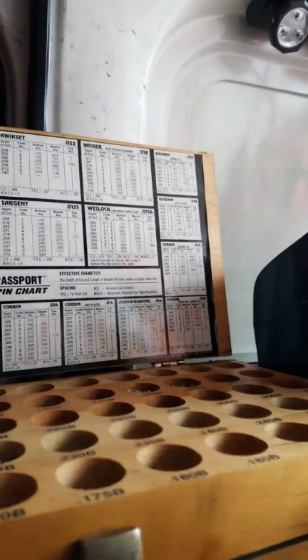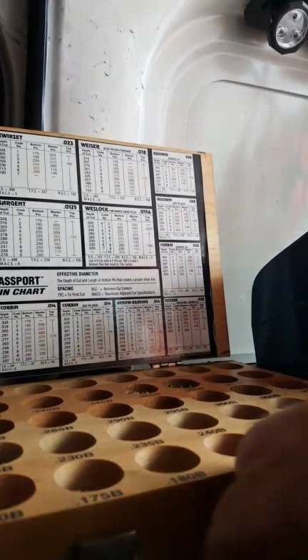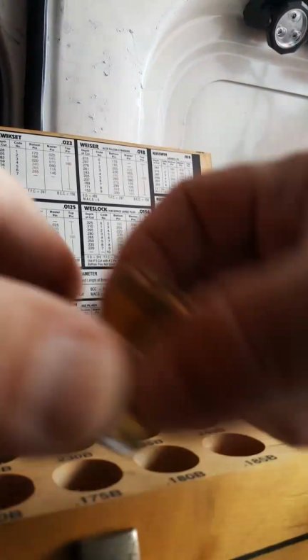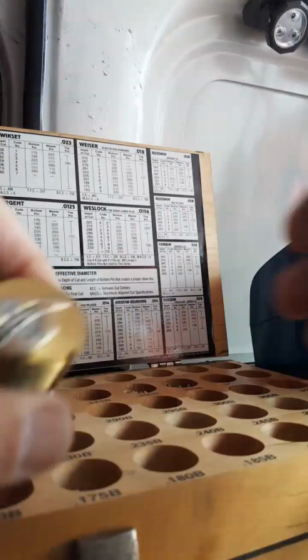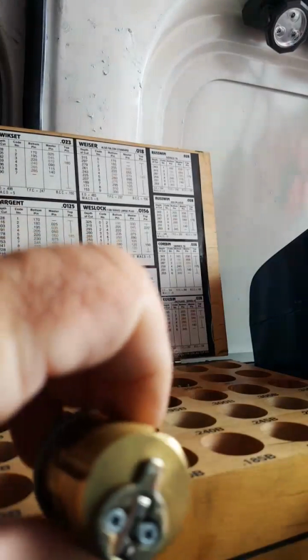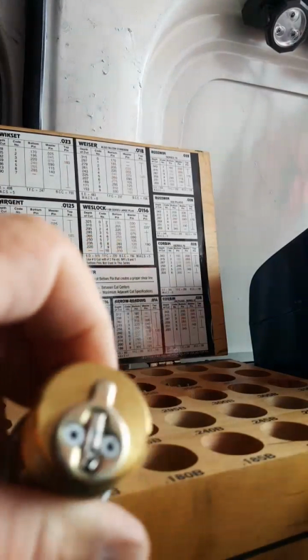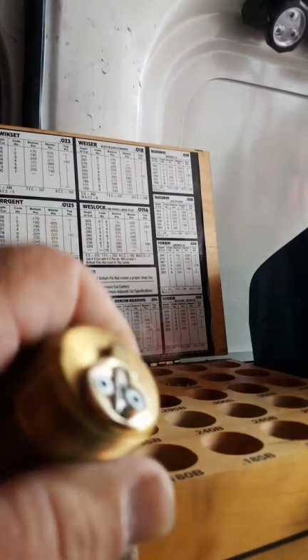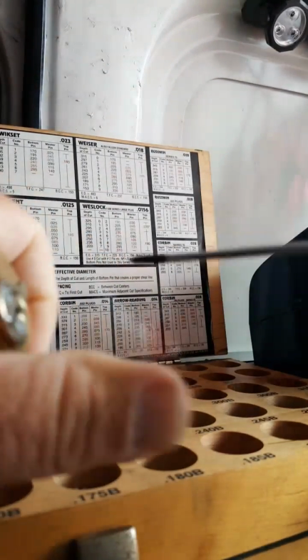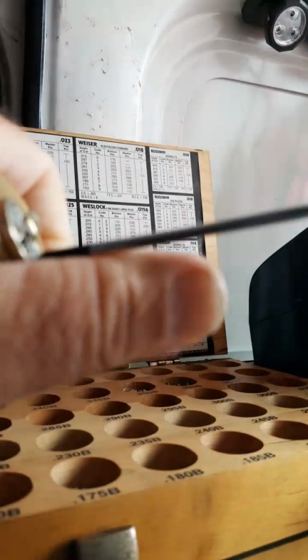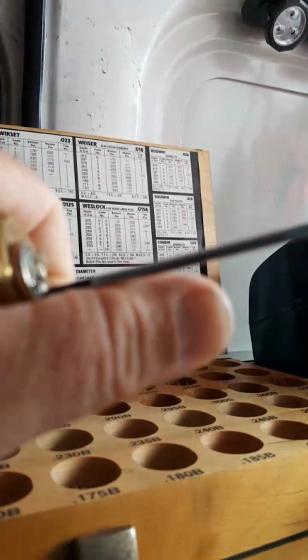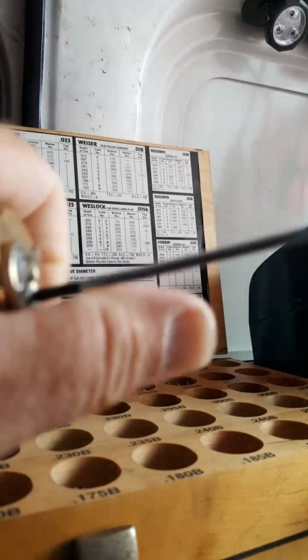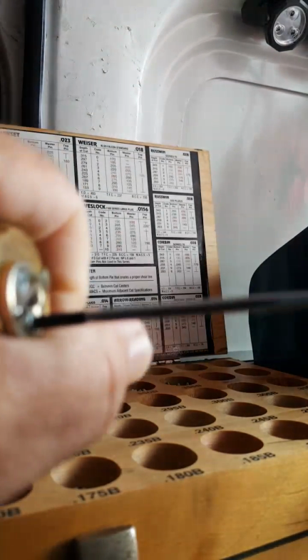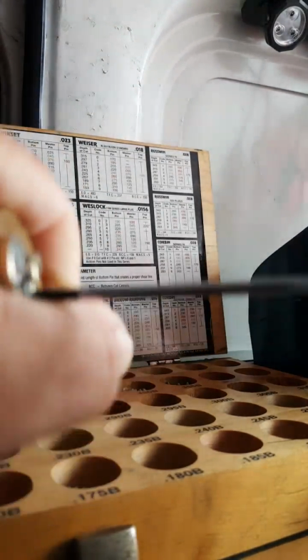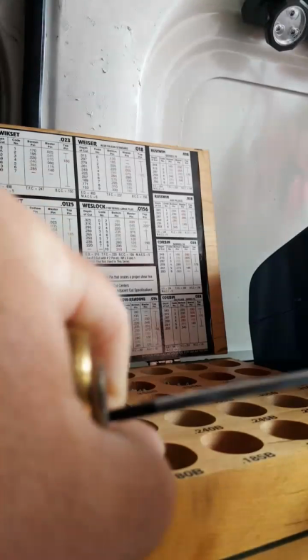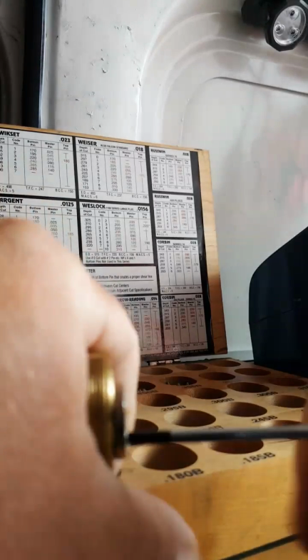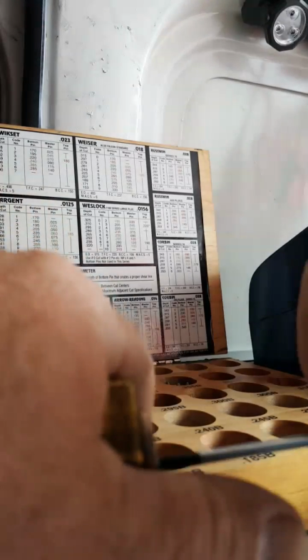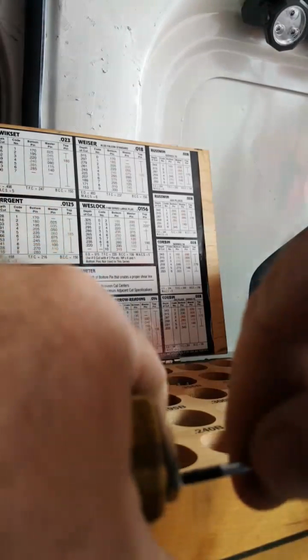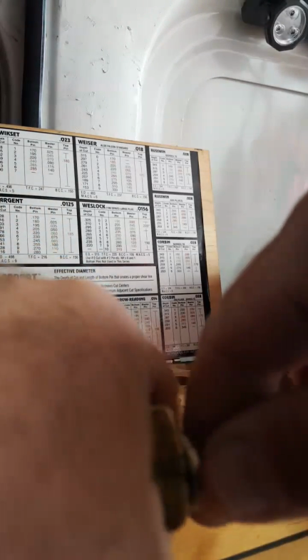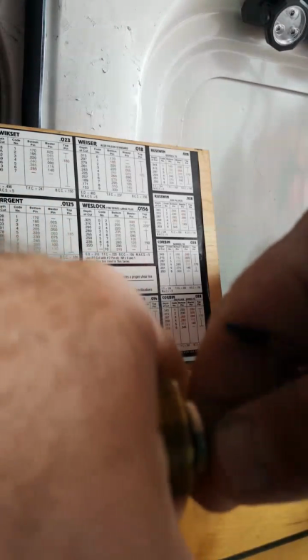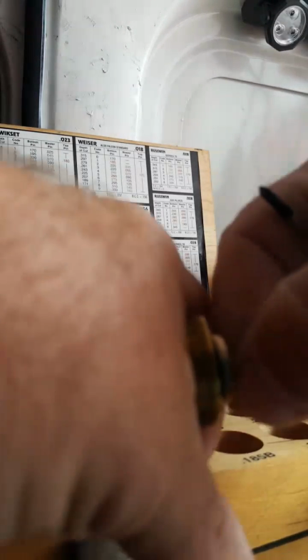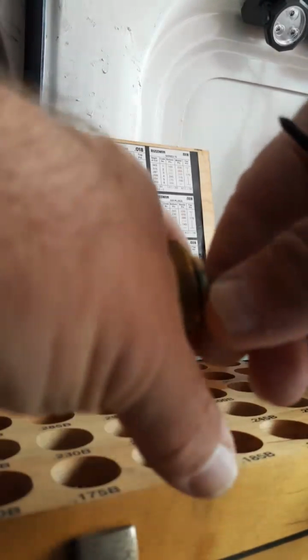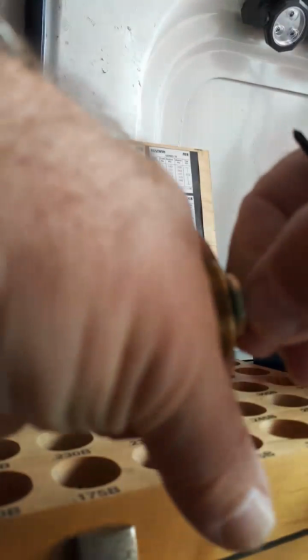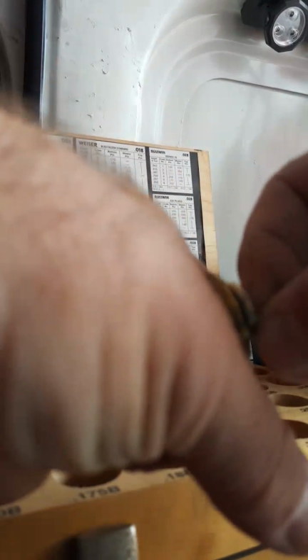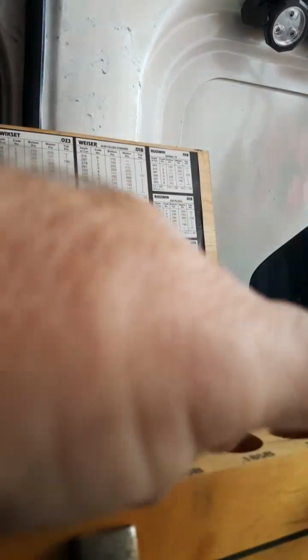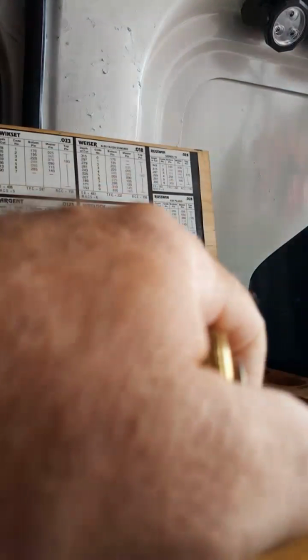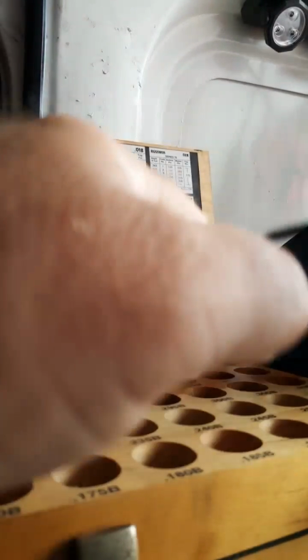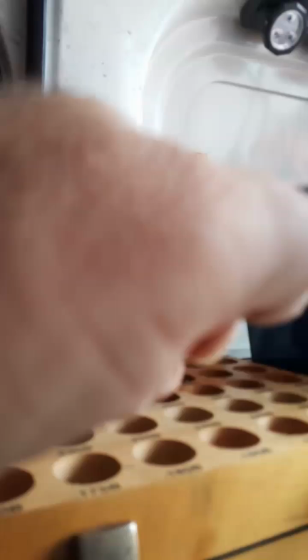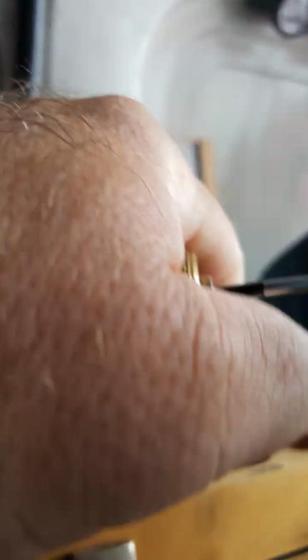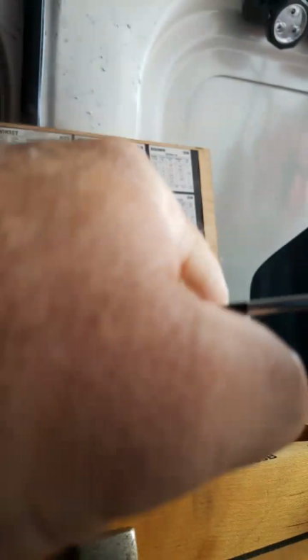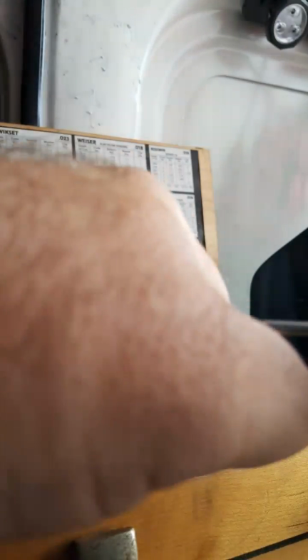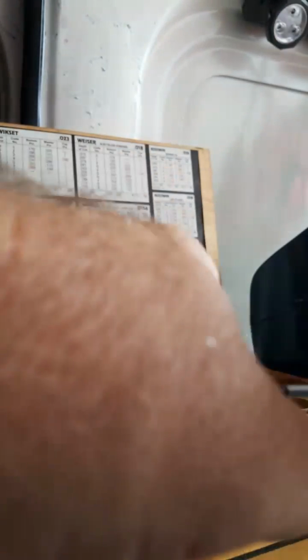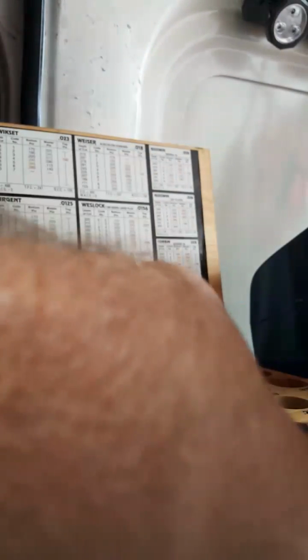First thing we've got to do is take the cam off the back. This is an Adams right cam that fits the back of this lock, so we'll go ahead and take this right off of there so we can get this thing started.